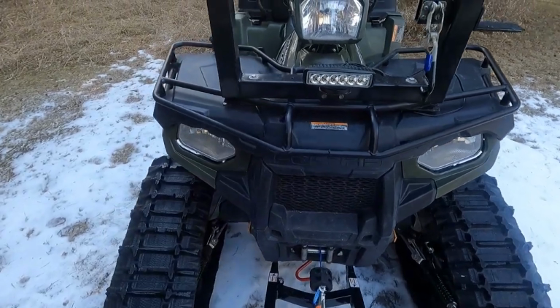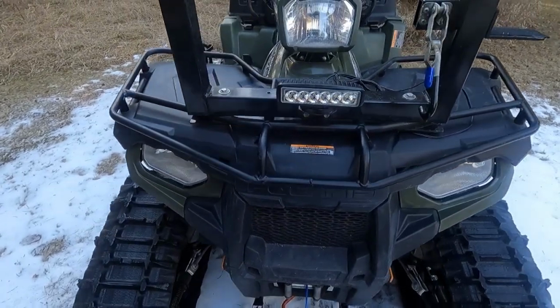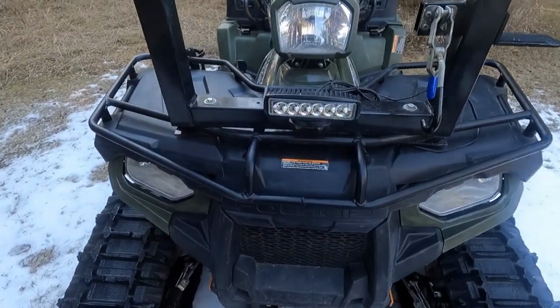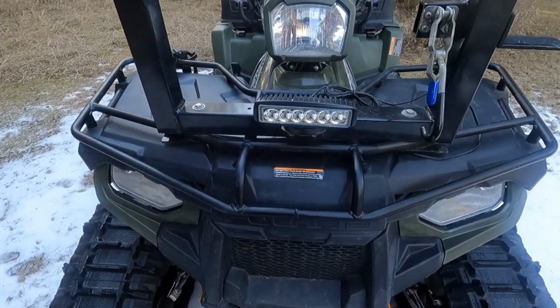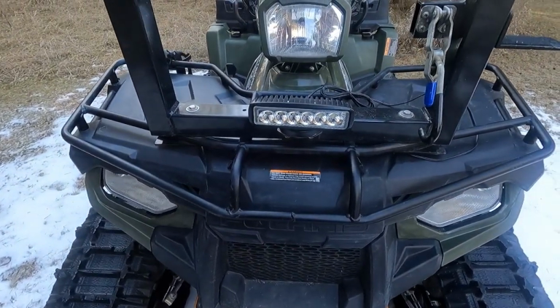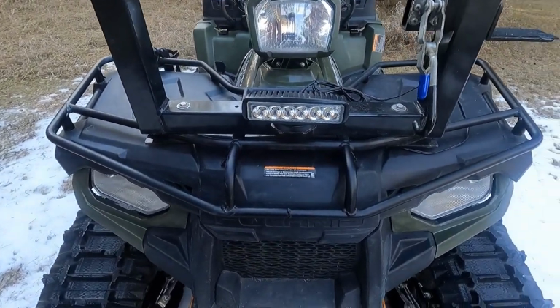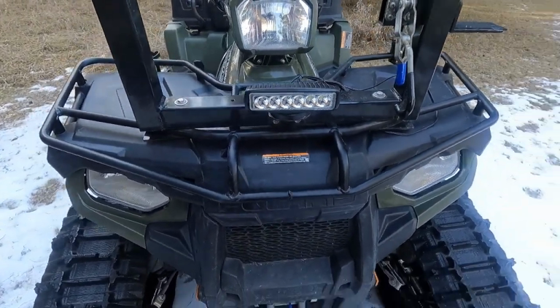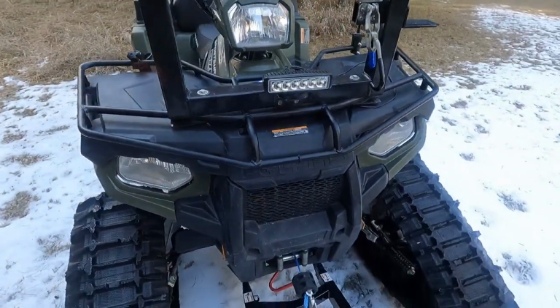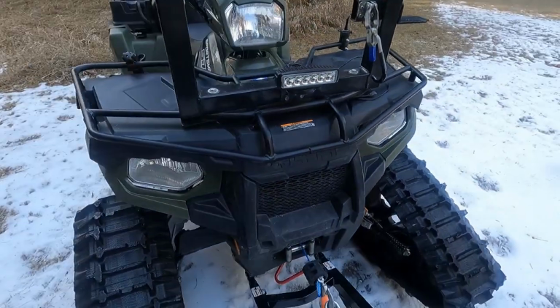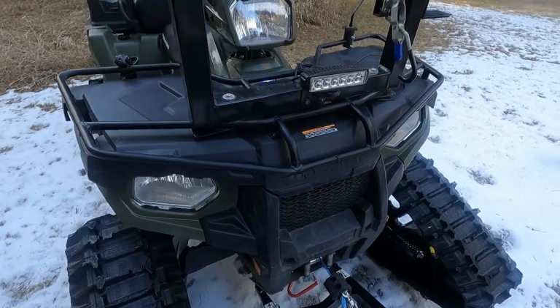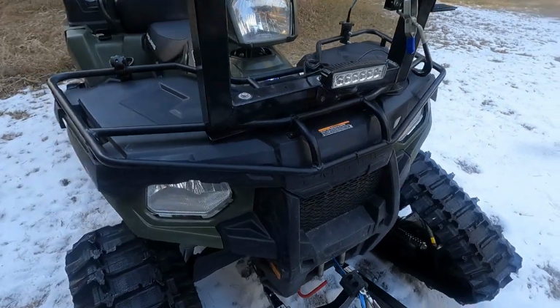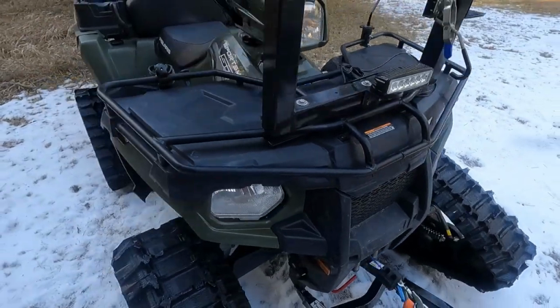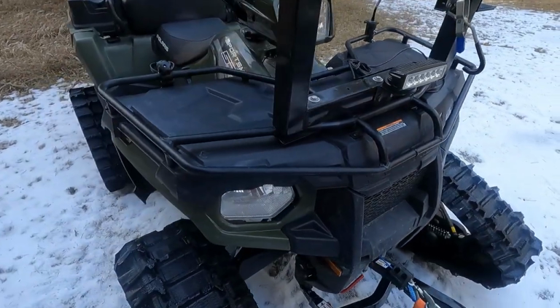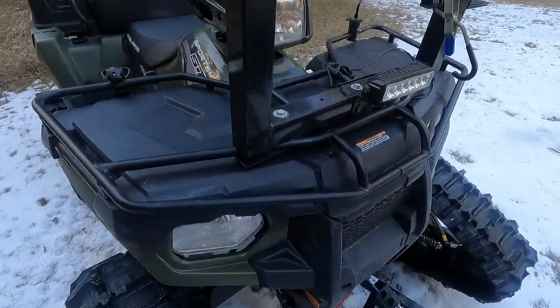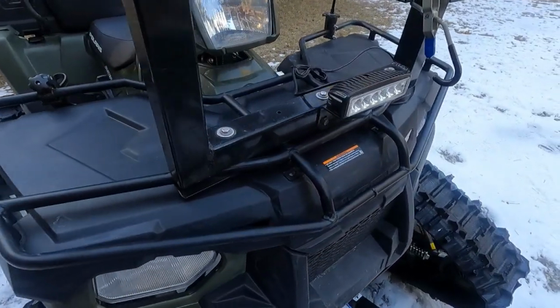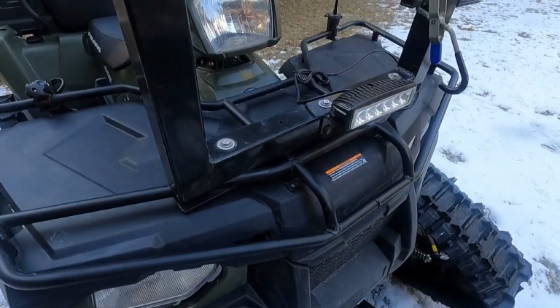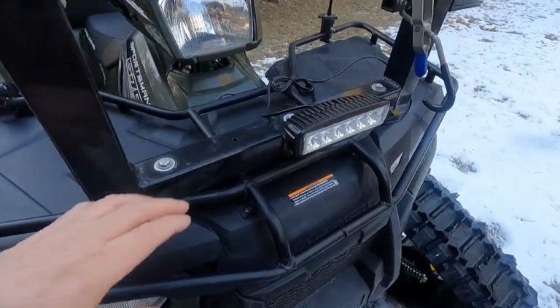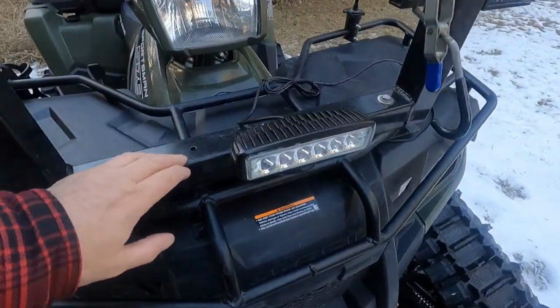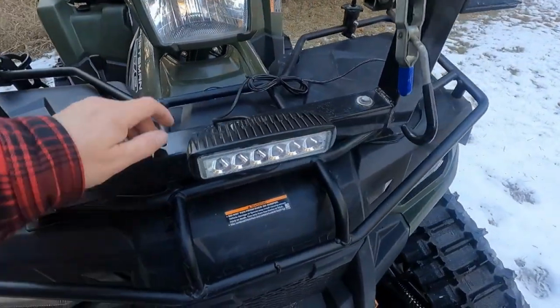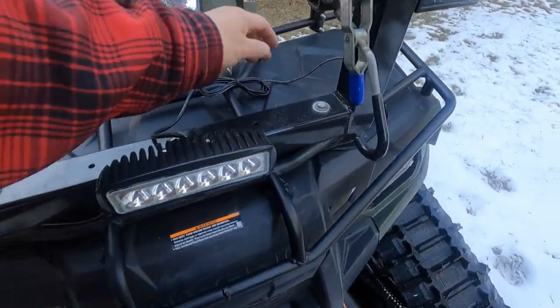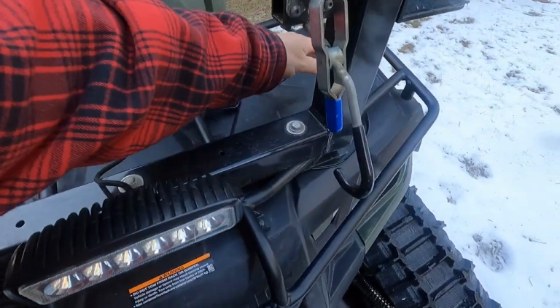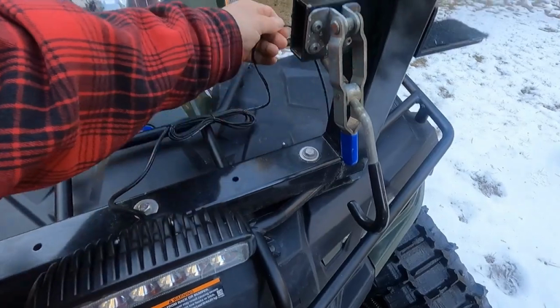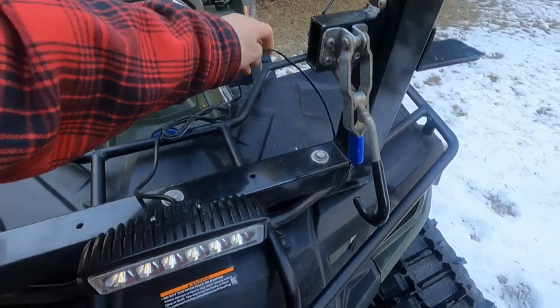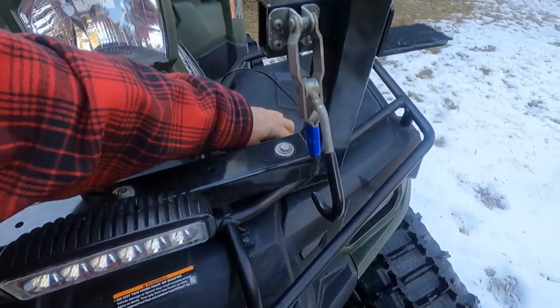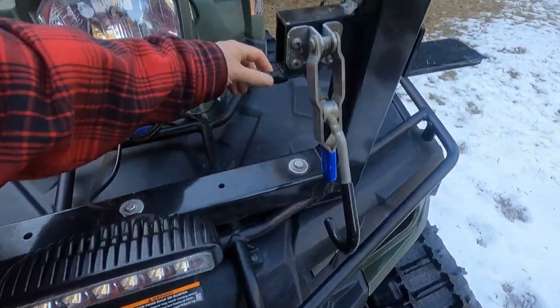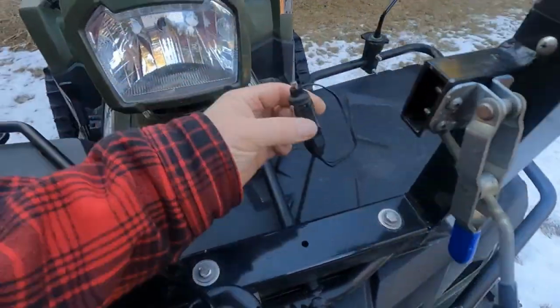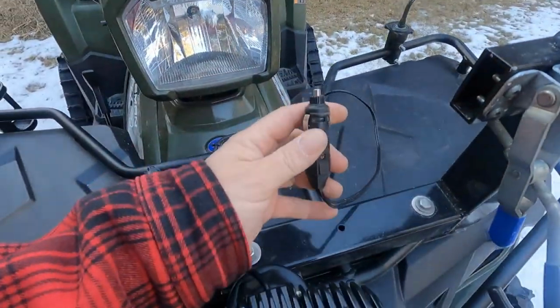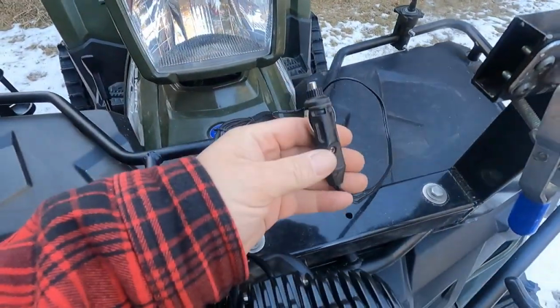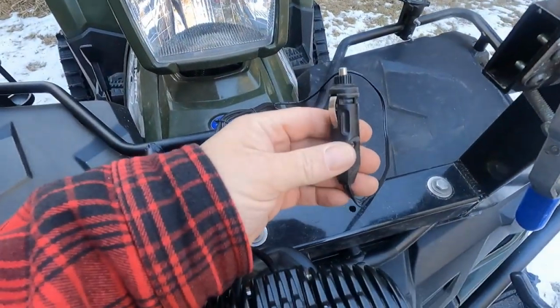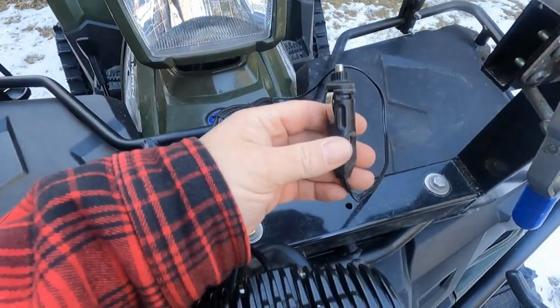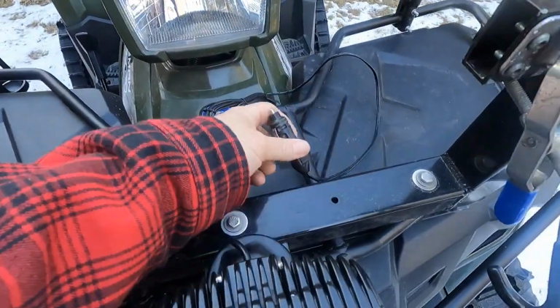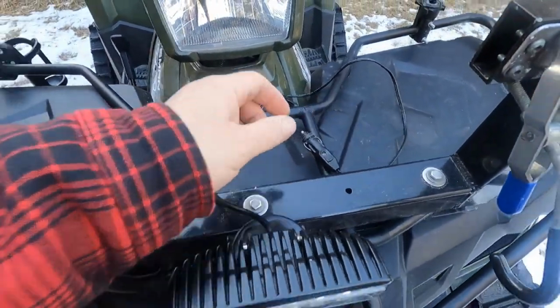I put an aftermarket floodlight on the front for plowing. I don't like to drill into my machine at all, so I went into the auger mount and put a quick 12-volt plug in that I plug into the four-wheeler when I'm using it.